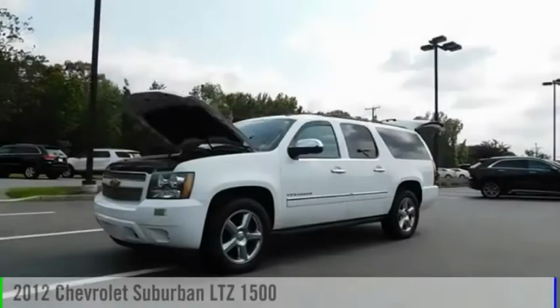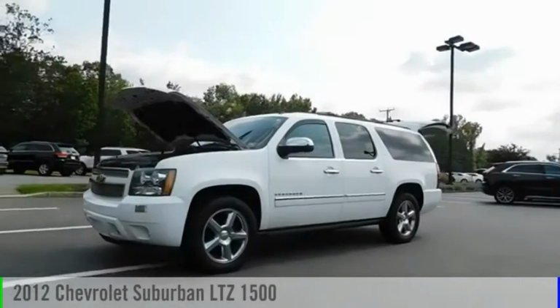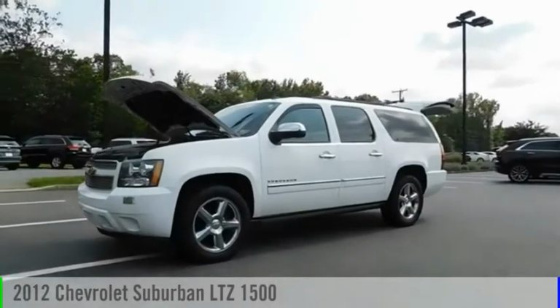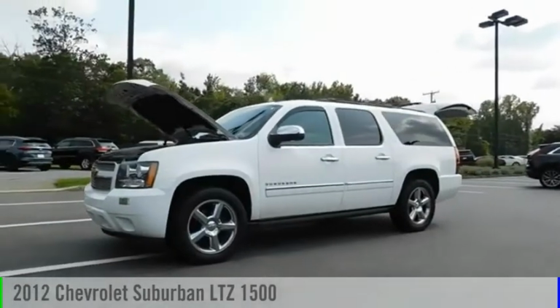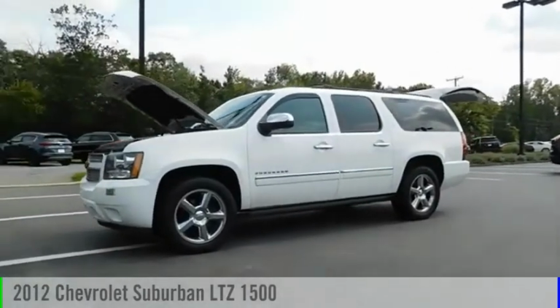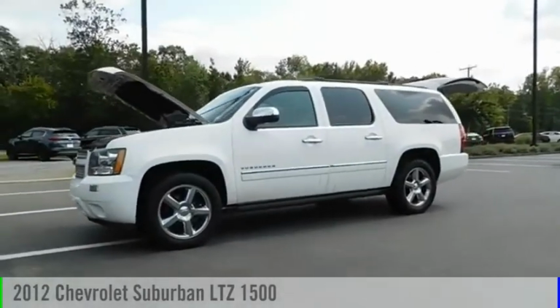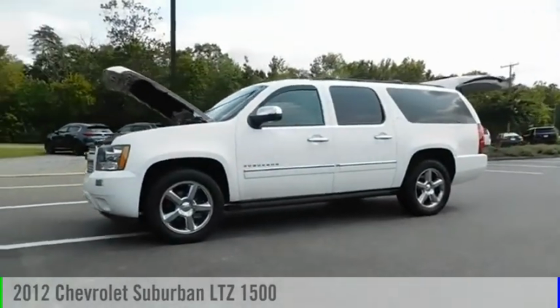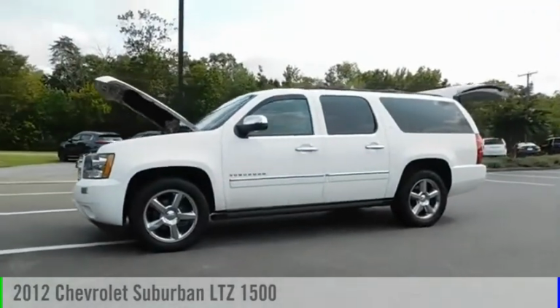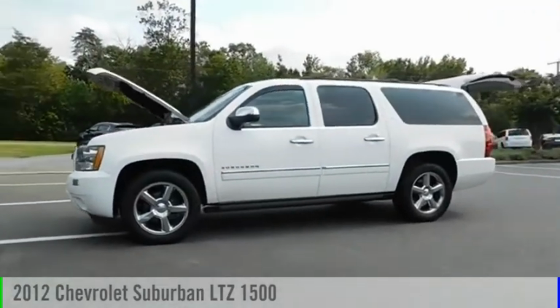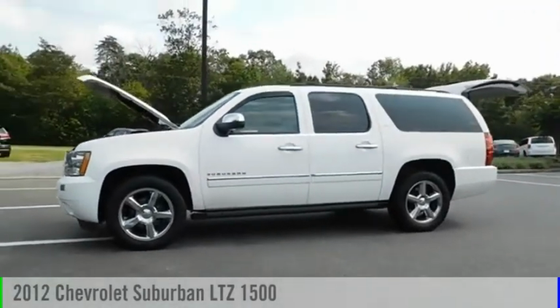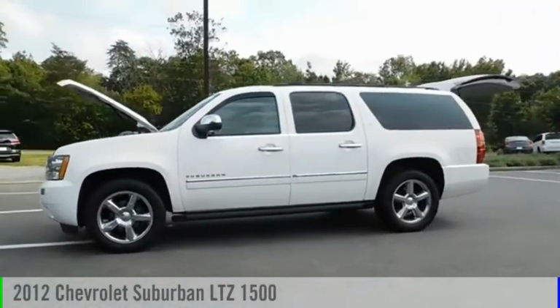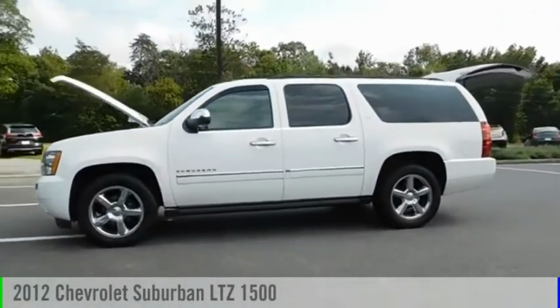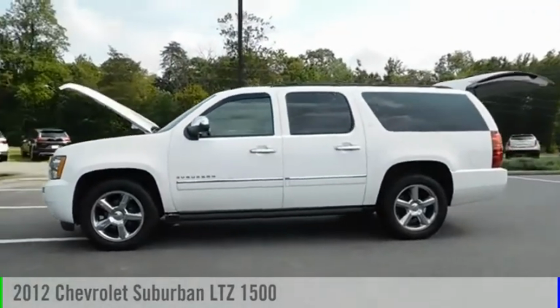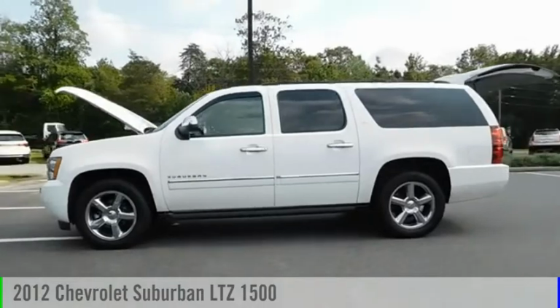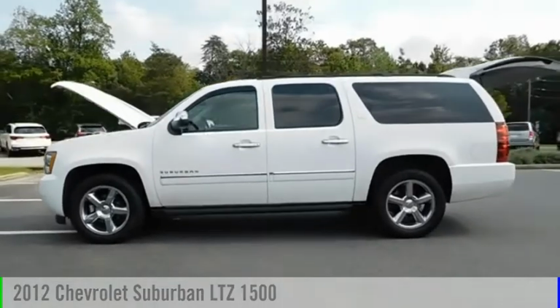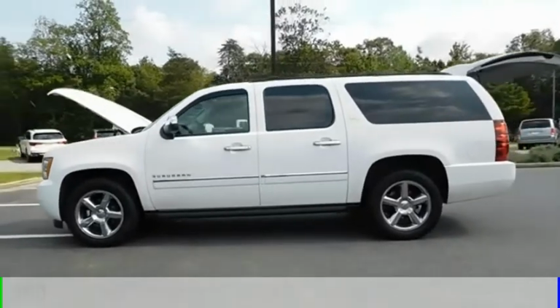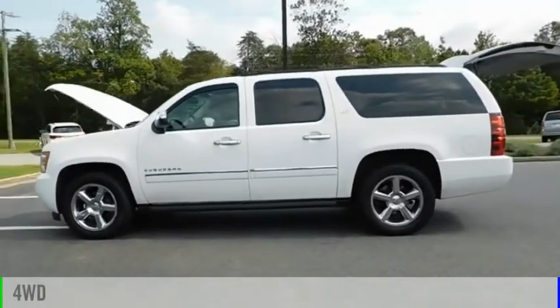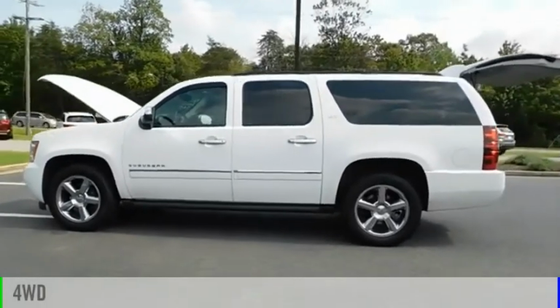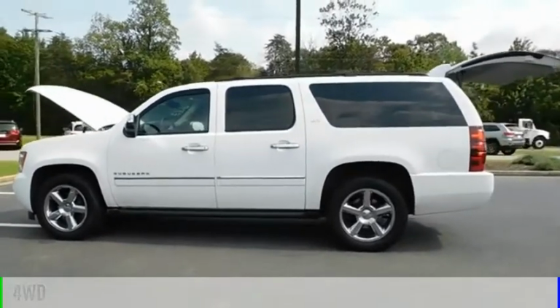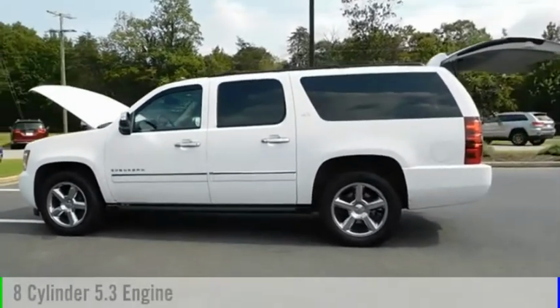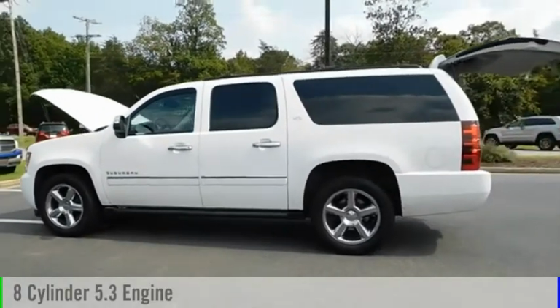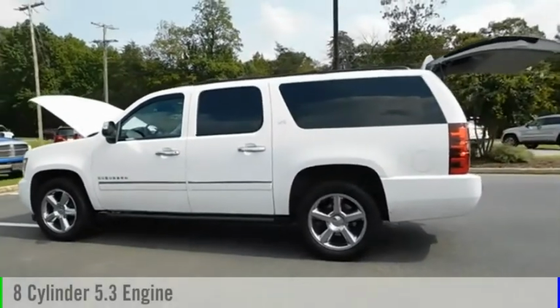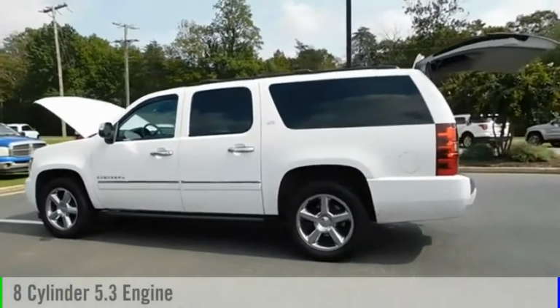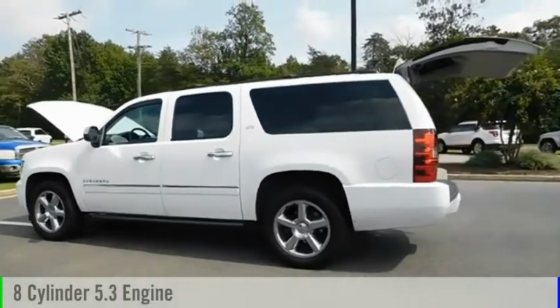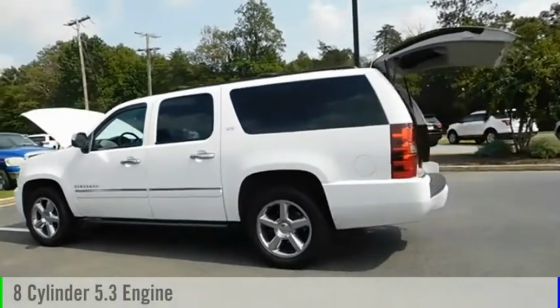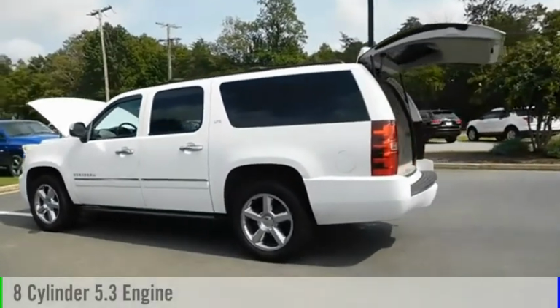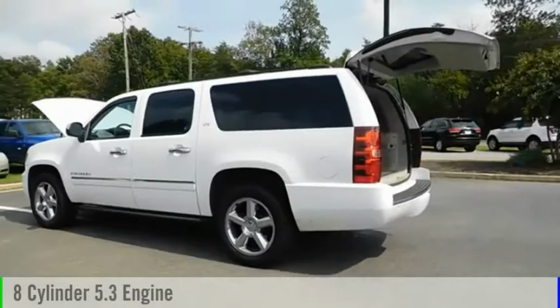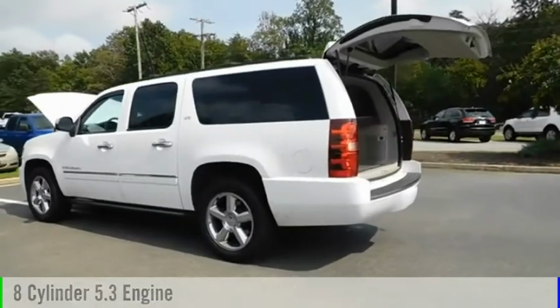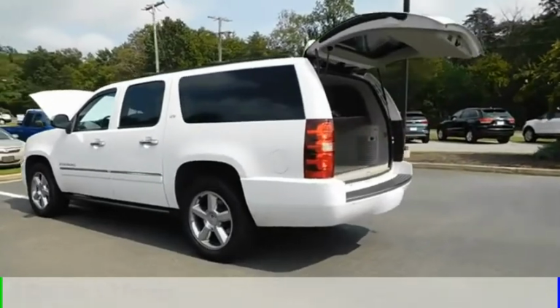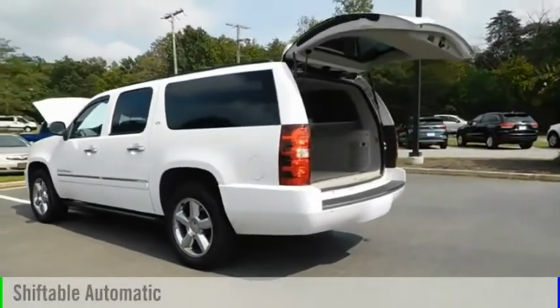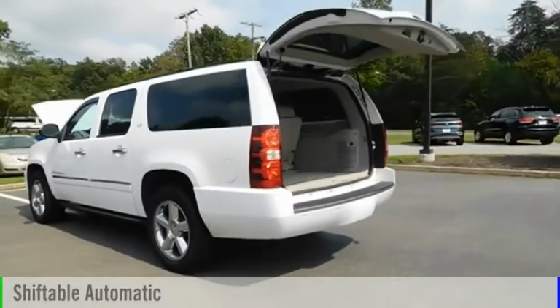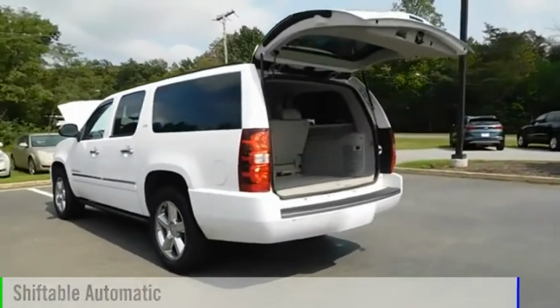Looking for the right vehicle? Check out the 2012 Suburban. This vehicle is powered by a four-wheel drive, eight-cylinder, 5.3-liter engine, and comes with an automatic transmission.